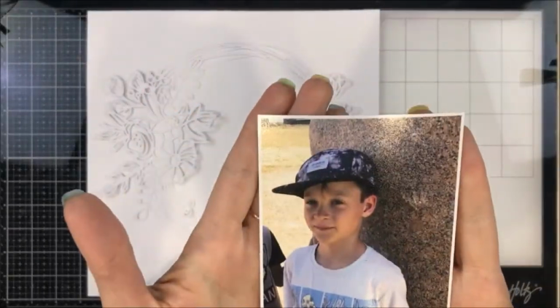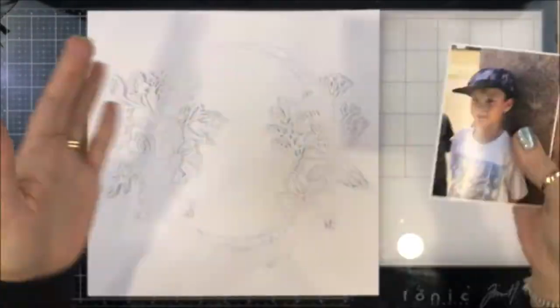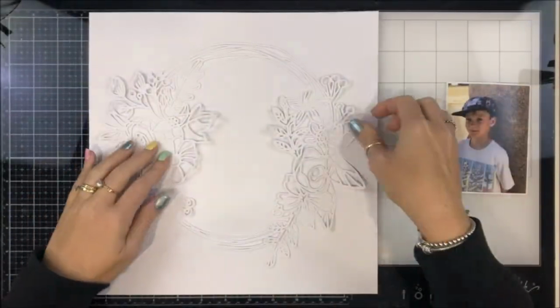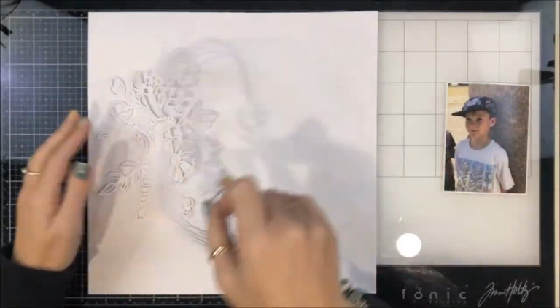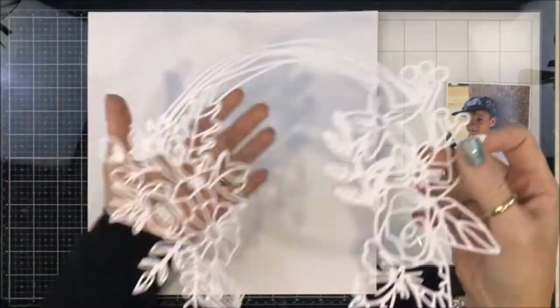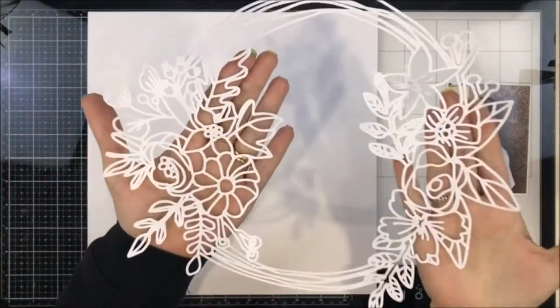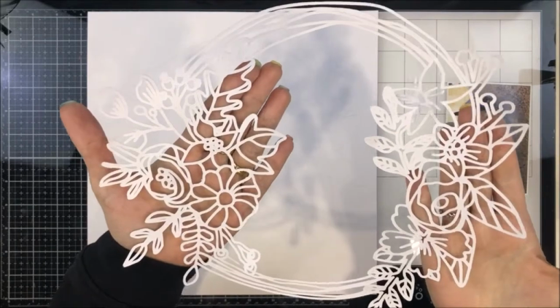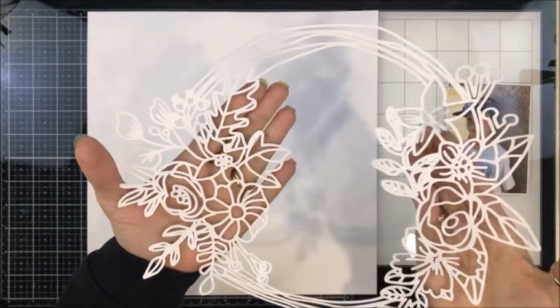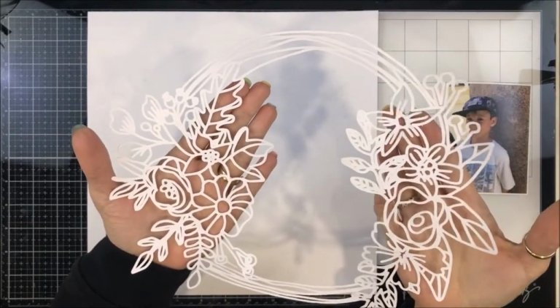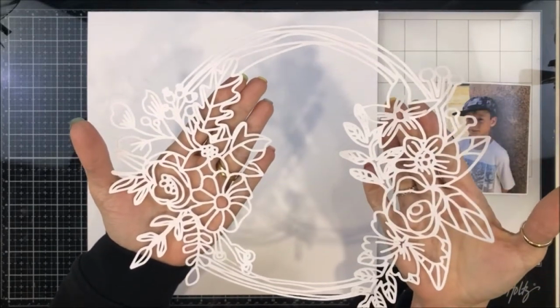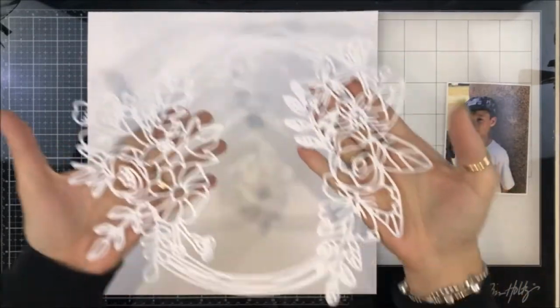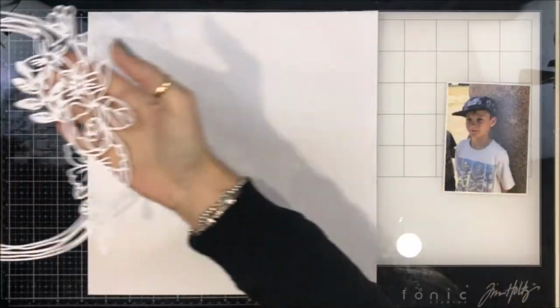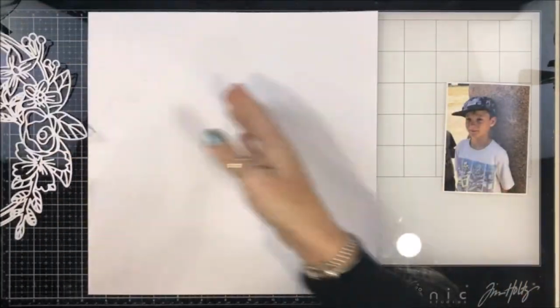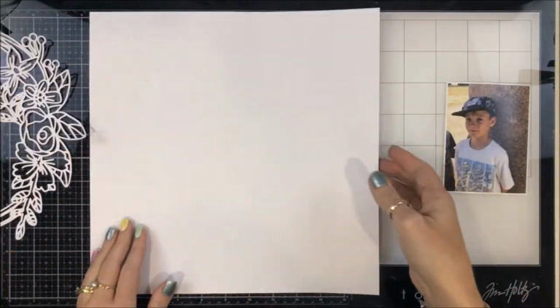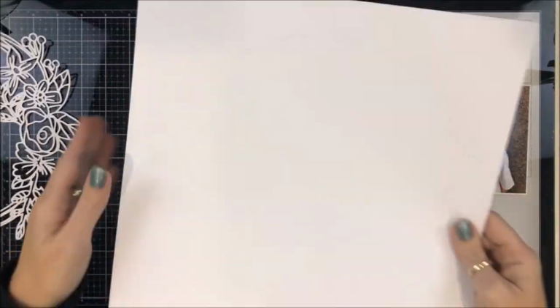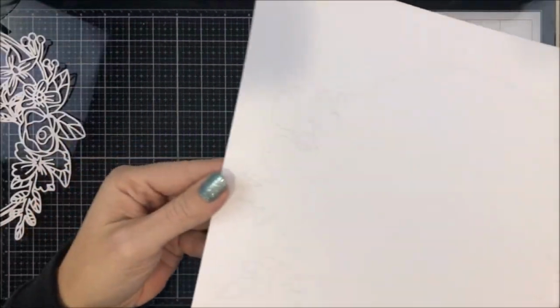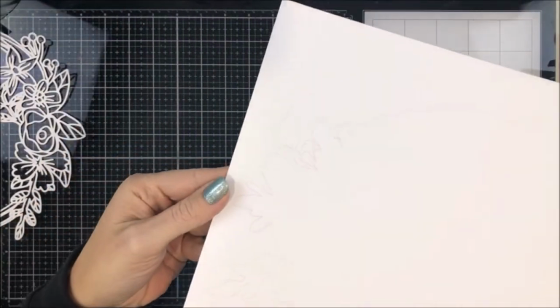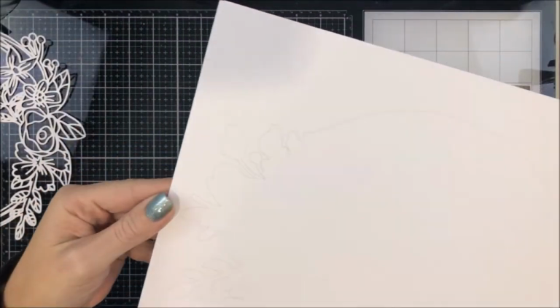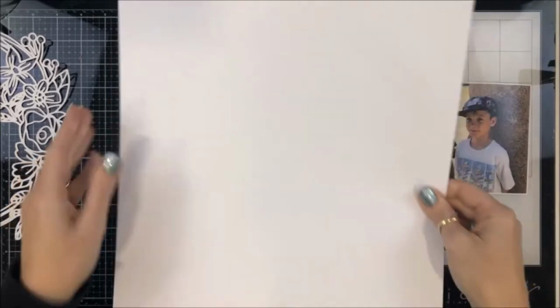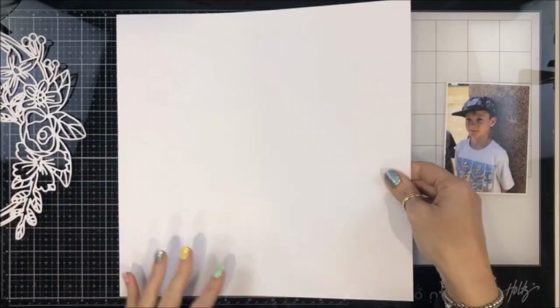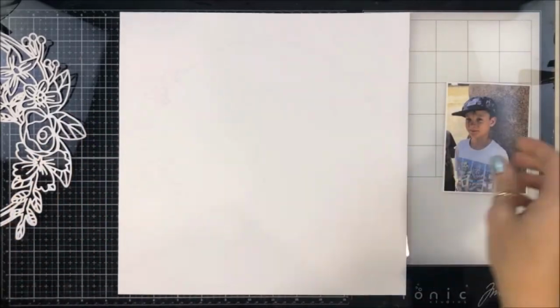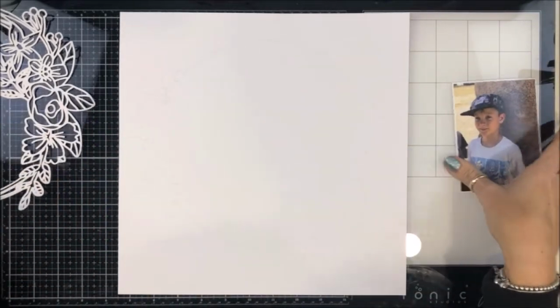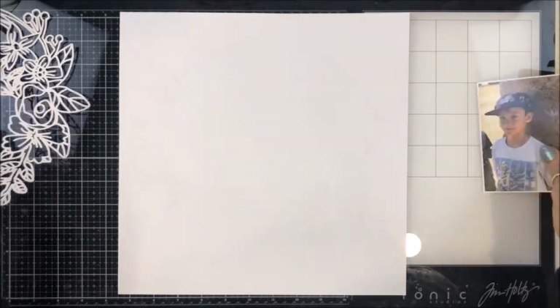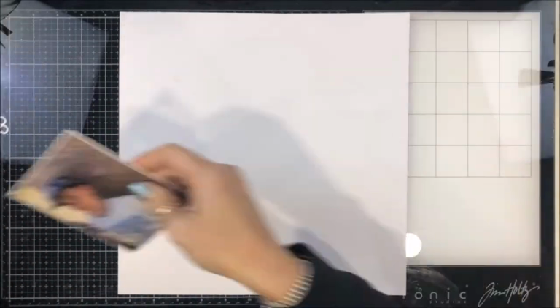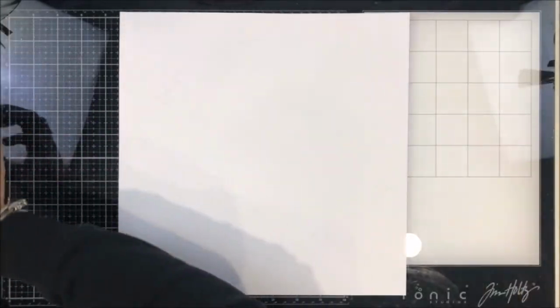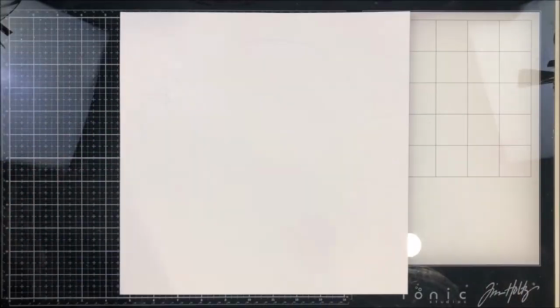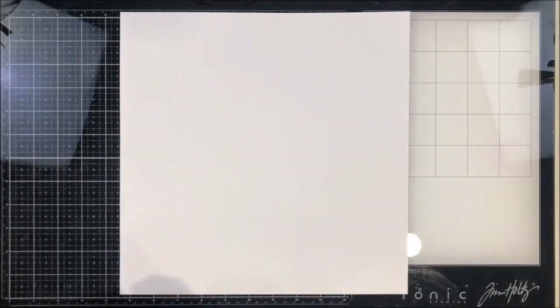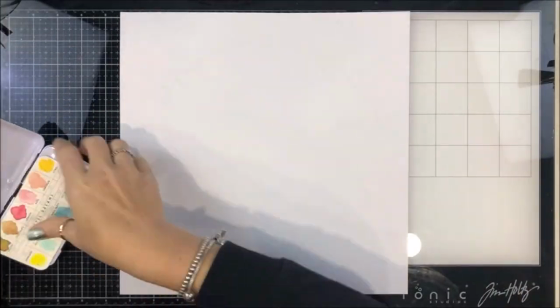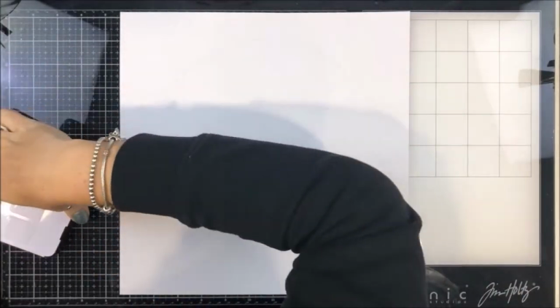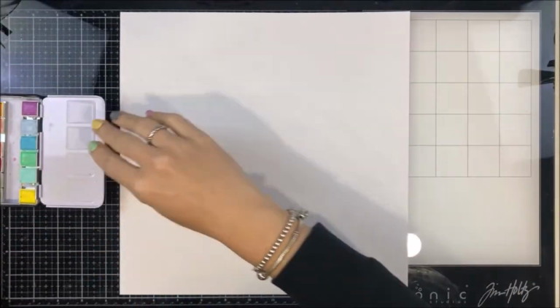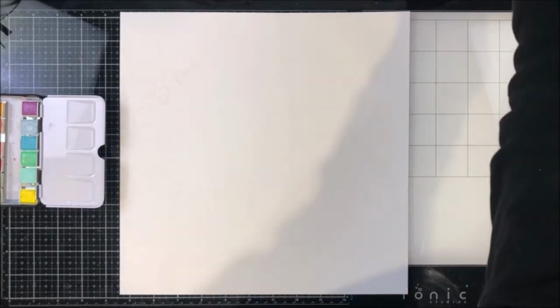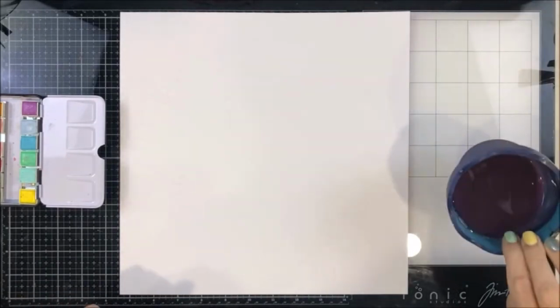This is a photo of my big boy. It was only a couple of weeks before his 10th birthday and I just captured it and I was like, oh my goodness, look at you, you're all grown up. What I was showing you there is I have obviously cut my cut file in white.